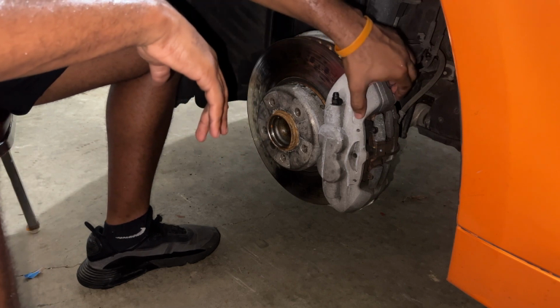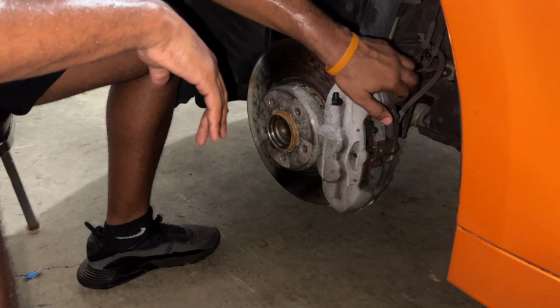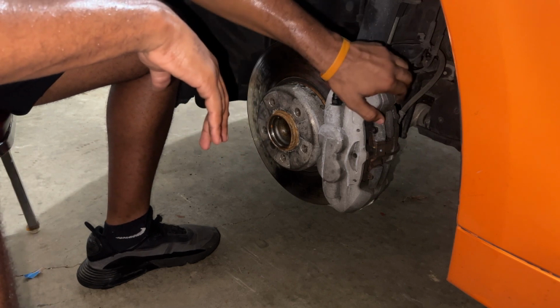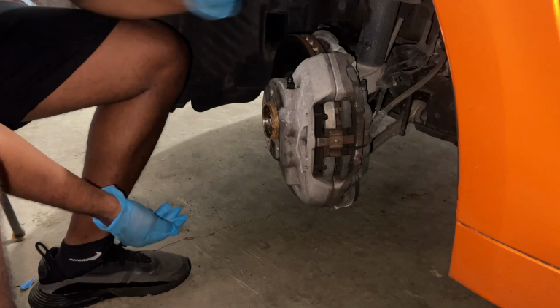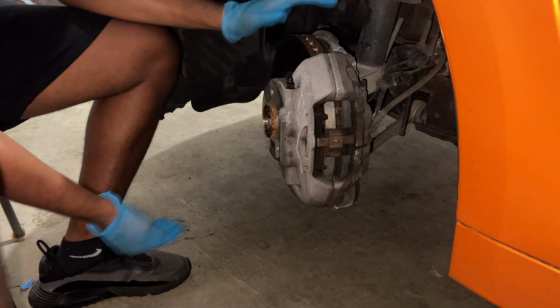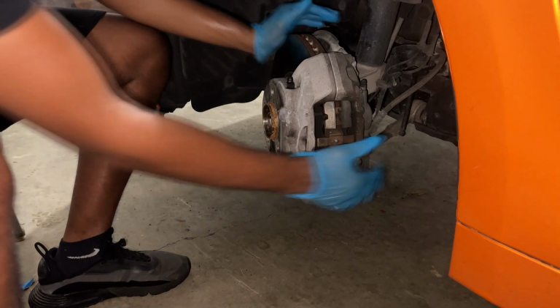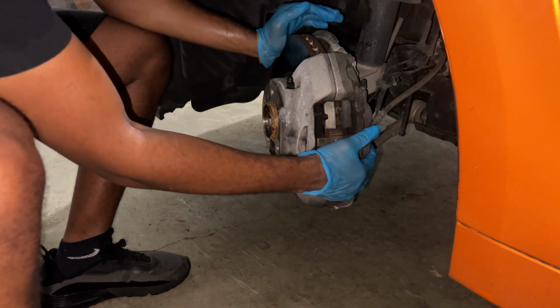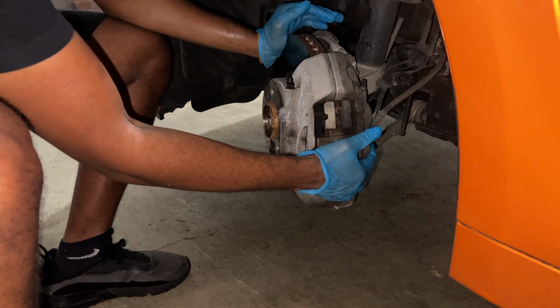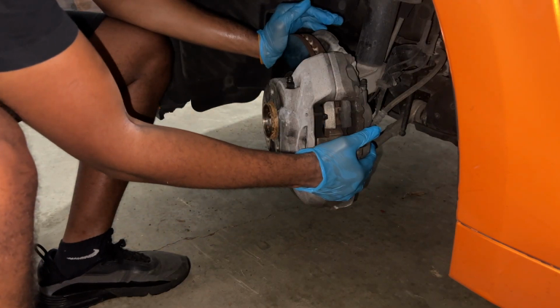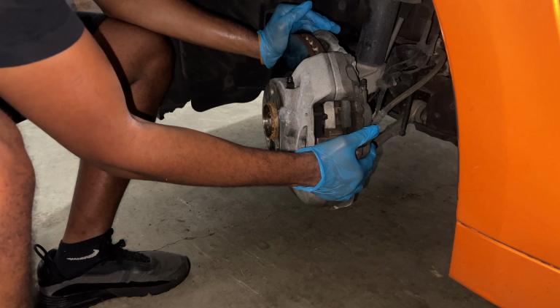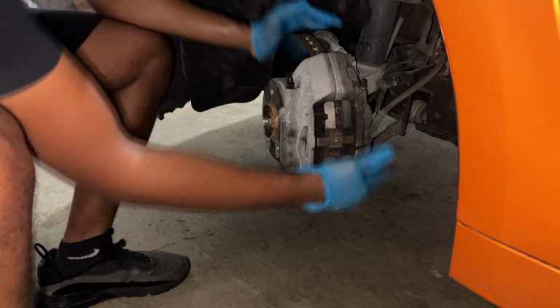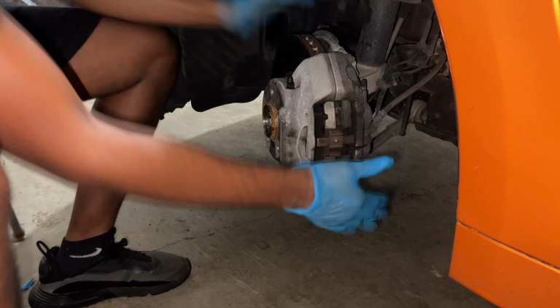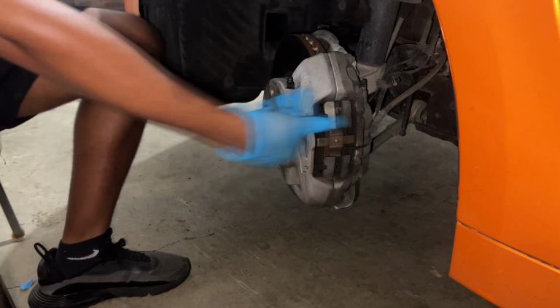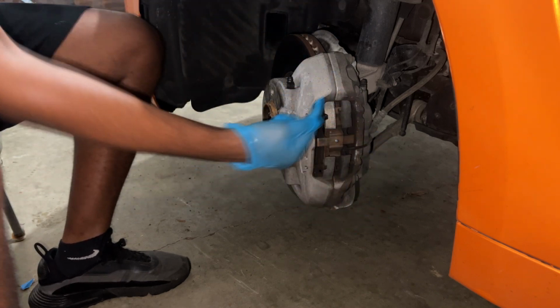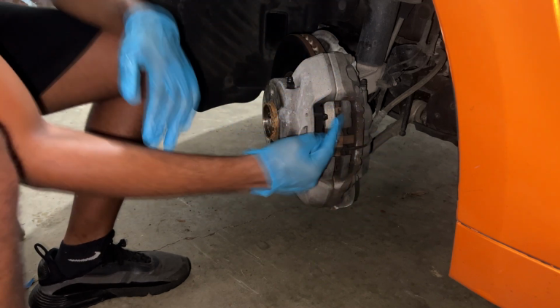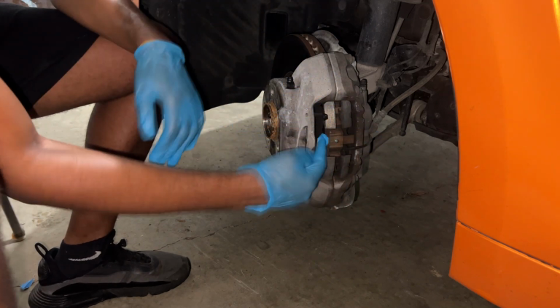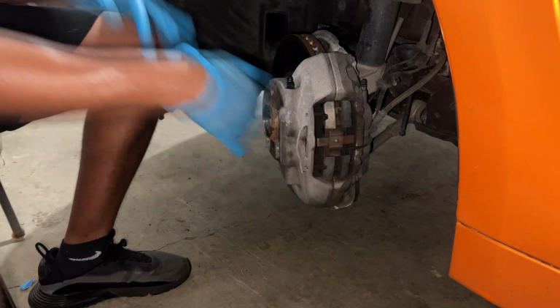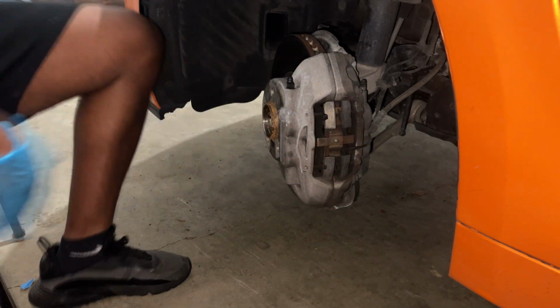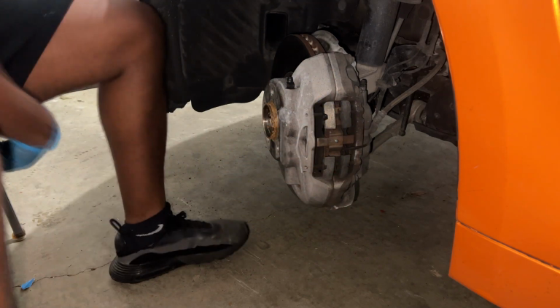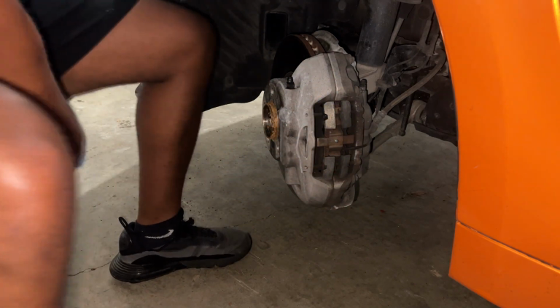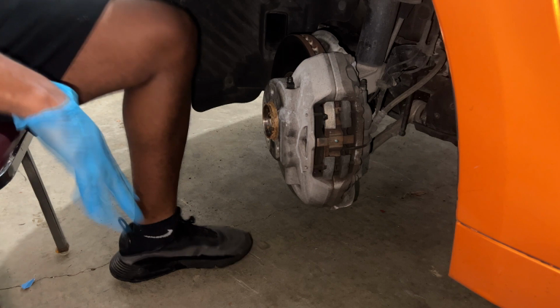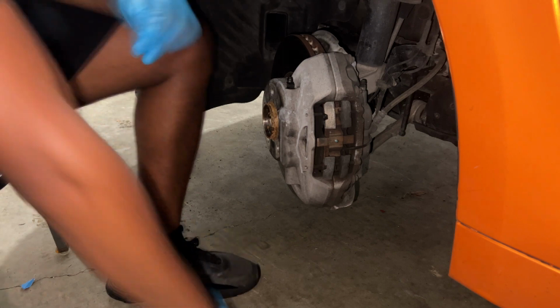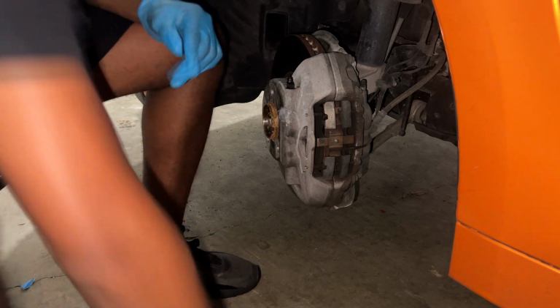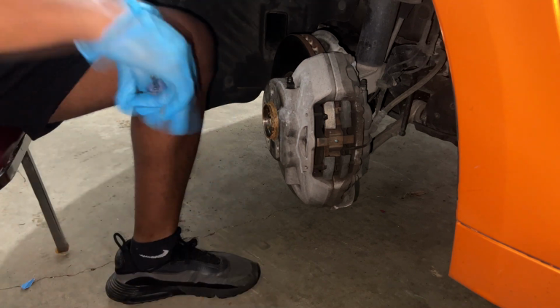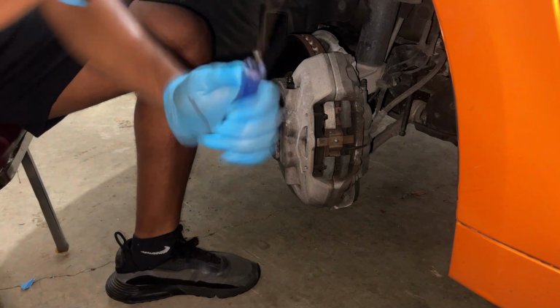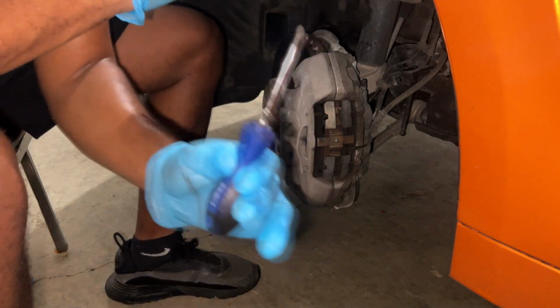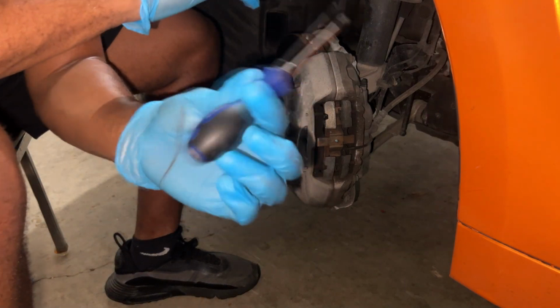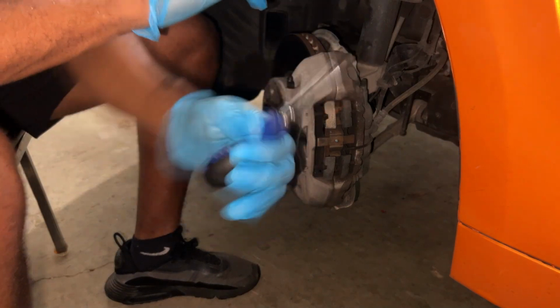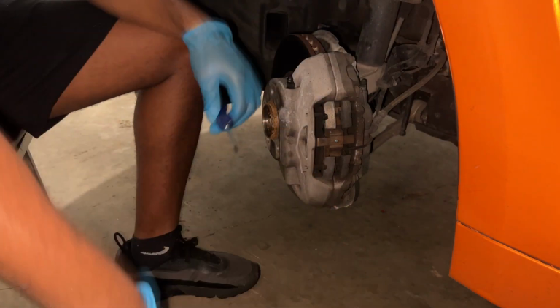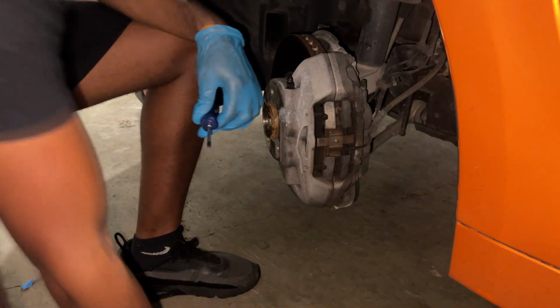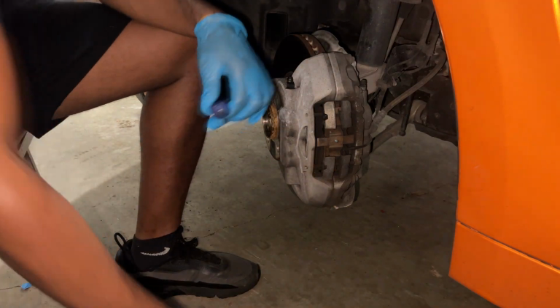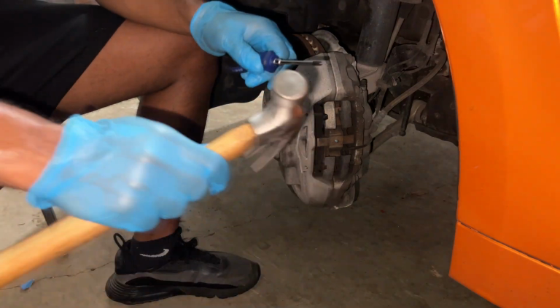First thing we need to do is make sure the wheel is detached so we can access the brake pads to get them out. What you're going to need is a small screwdriver and a hammer.